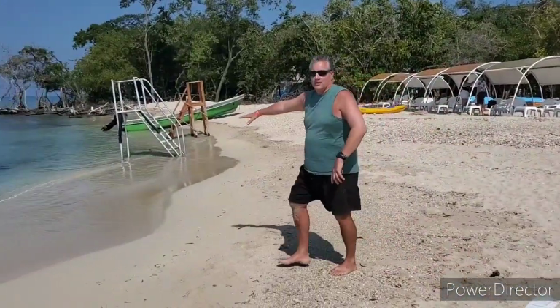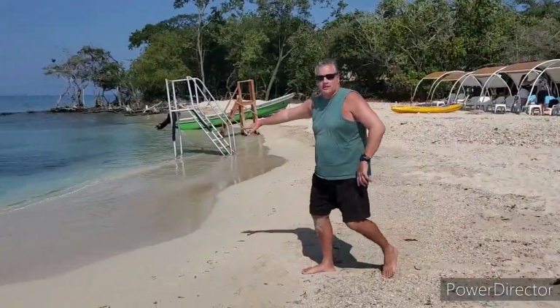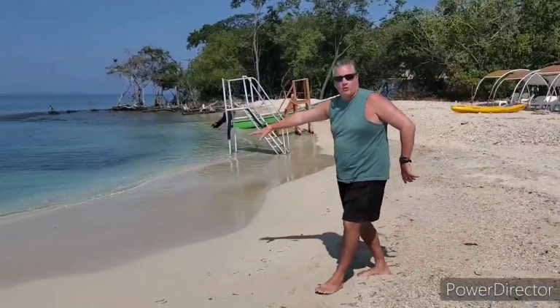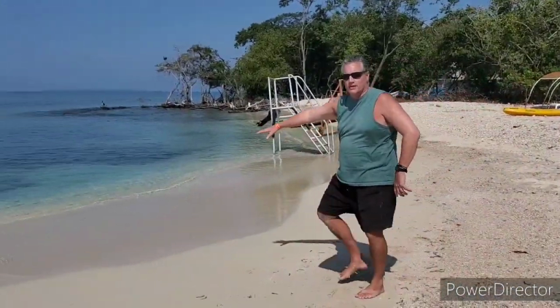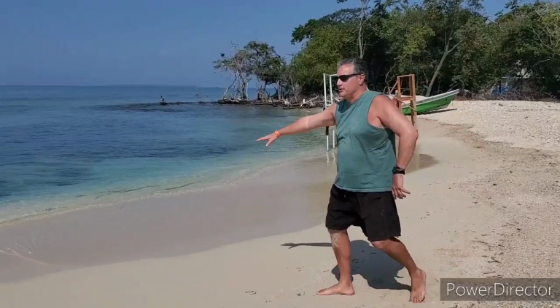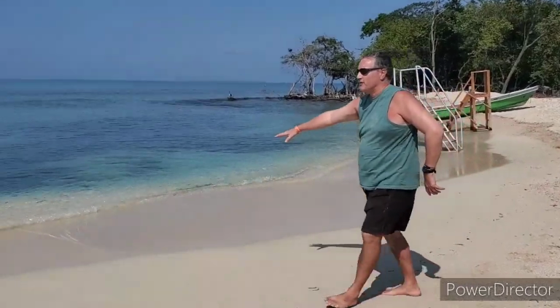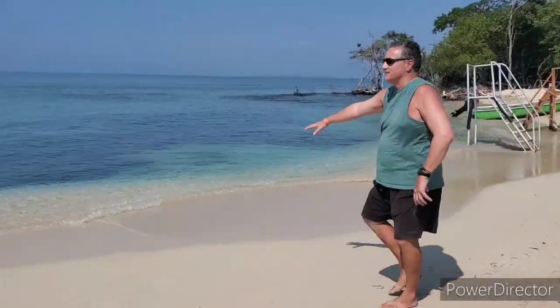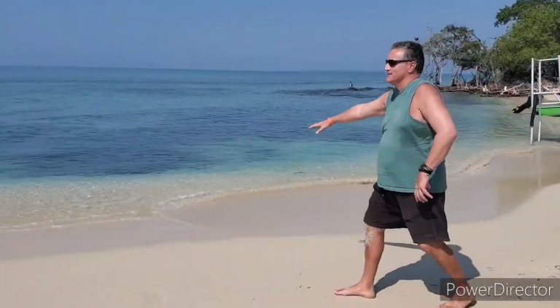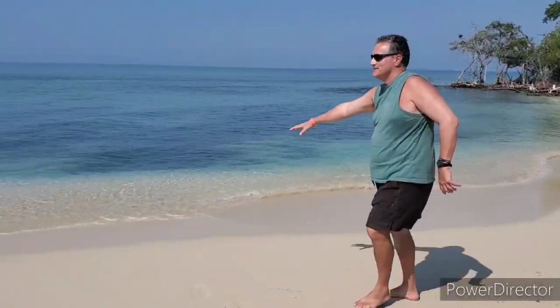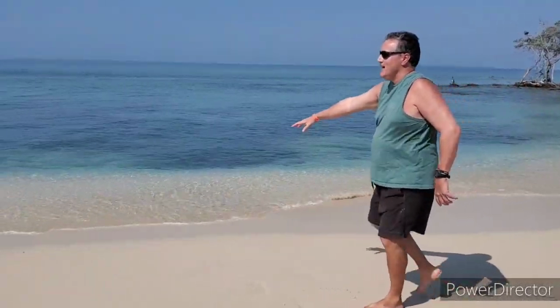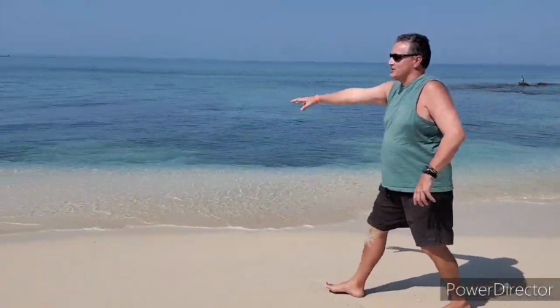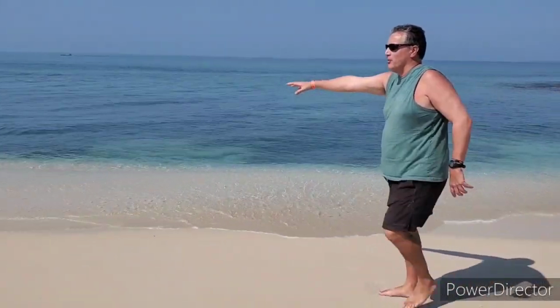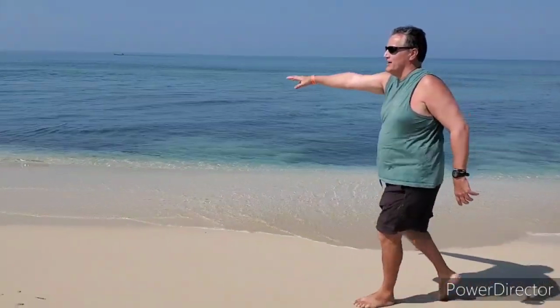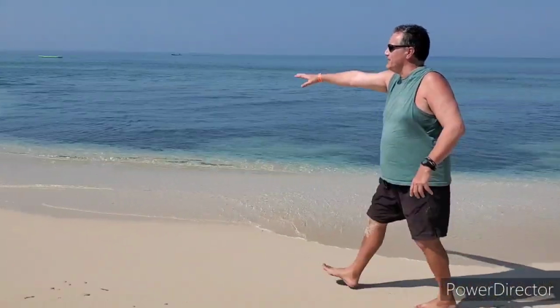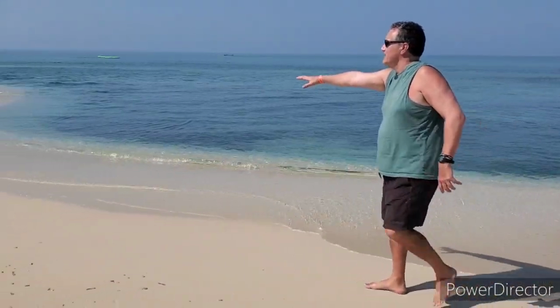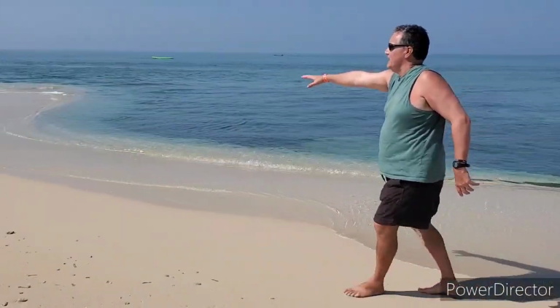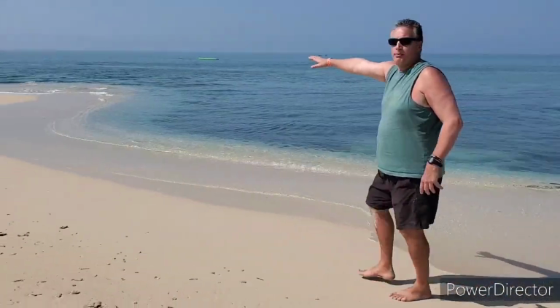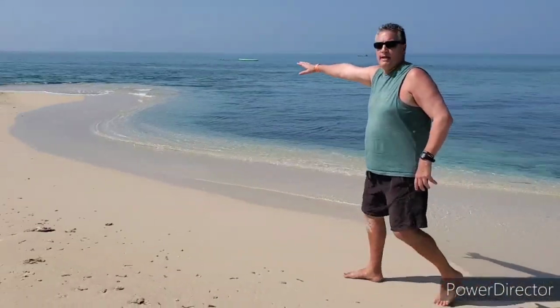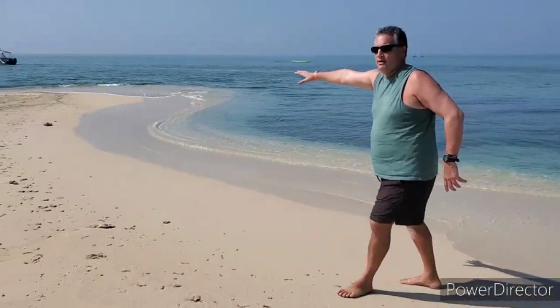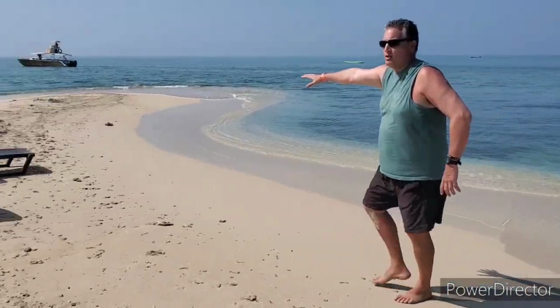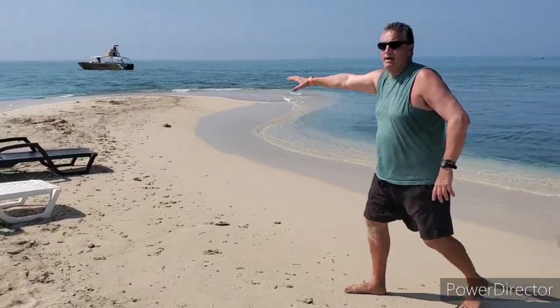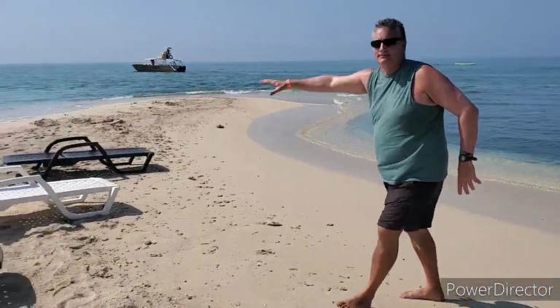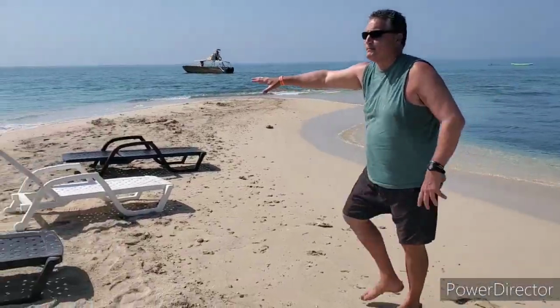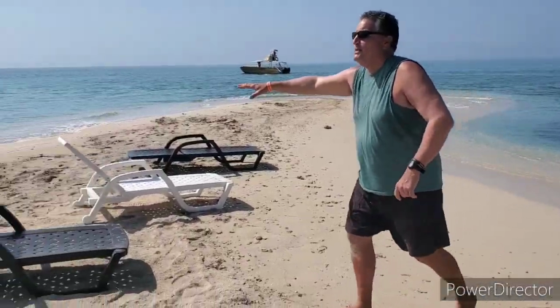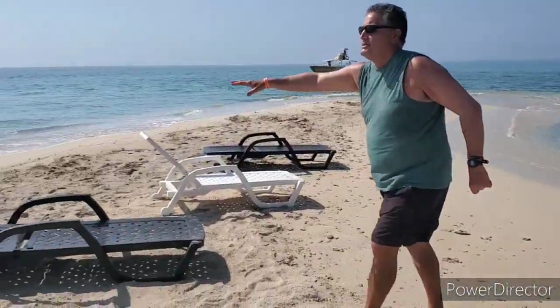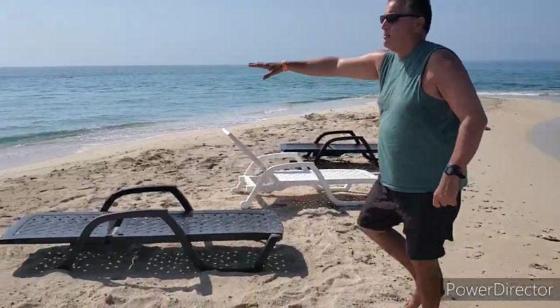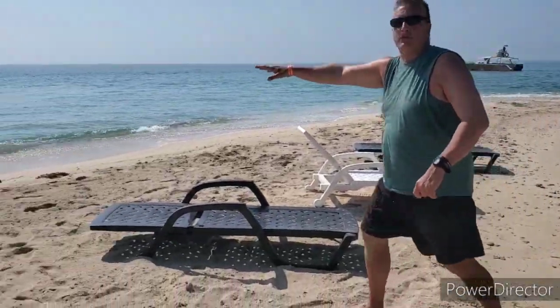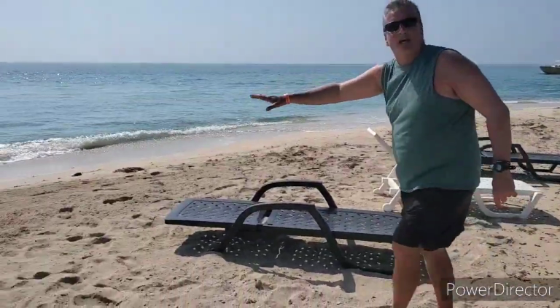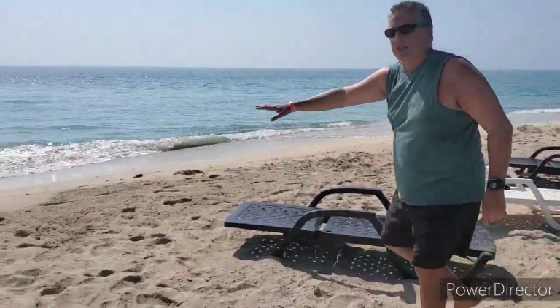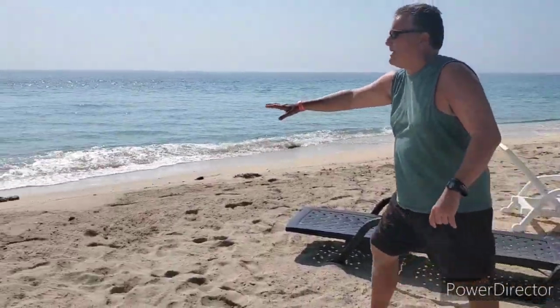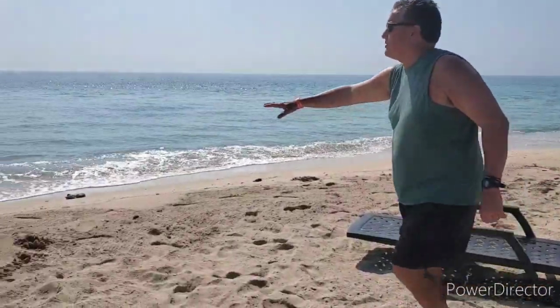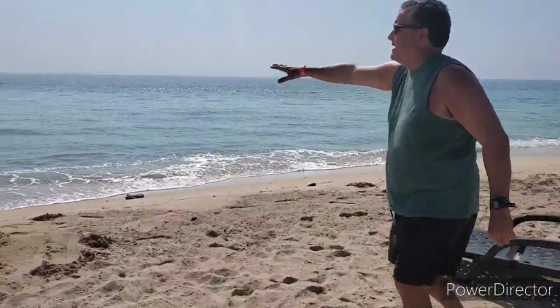Look at the color of the water here — isn't it beautiful? And here's the little point right here. And there's the boat we came in on. You can see some more of the Rosario Islands in the background right there.